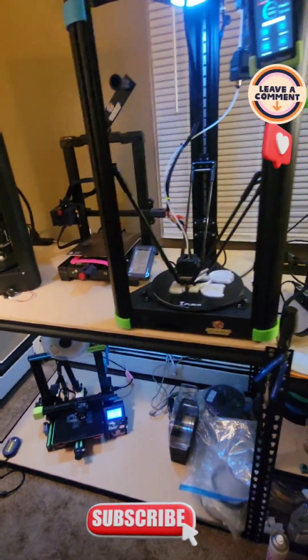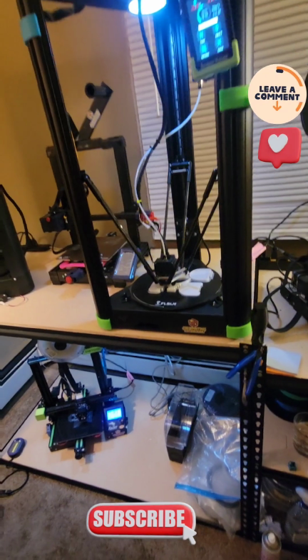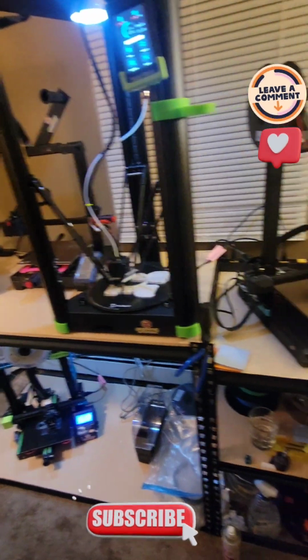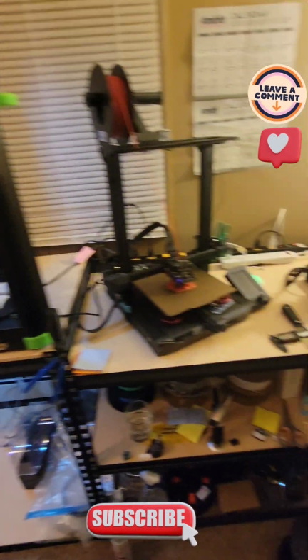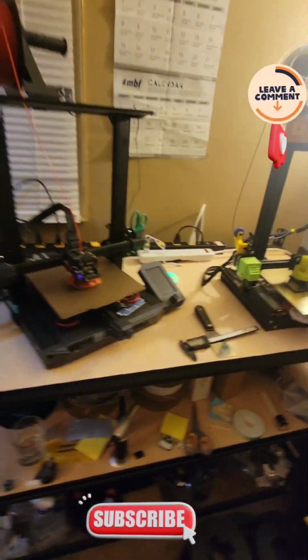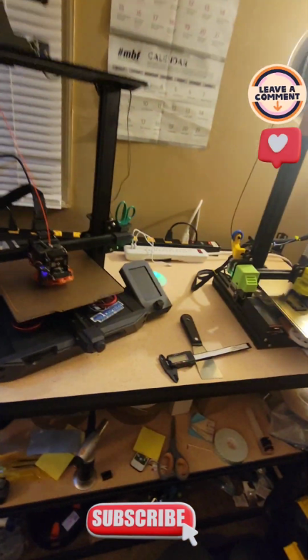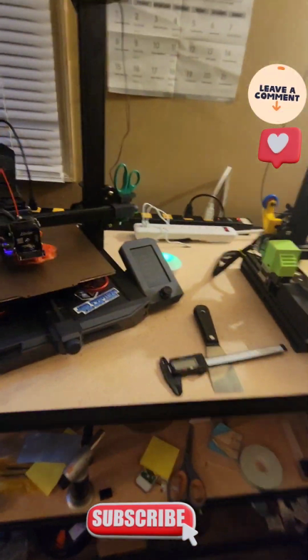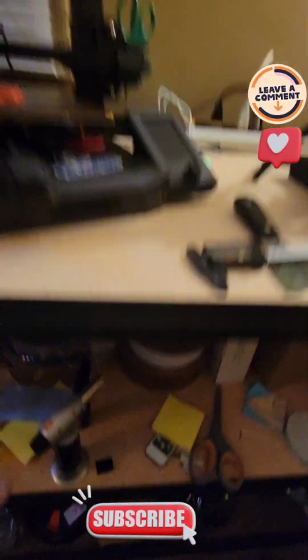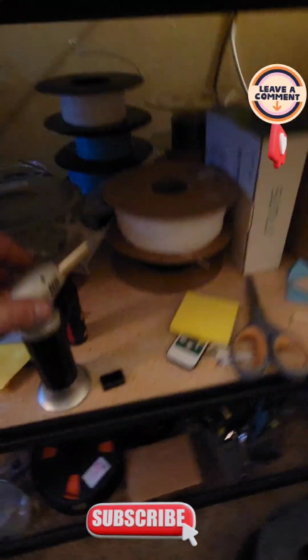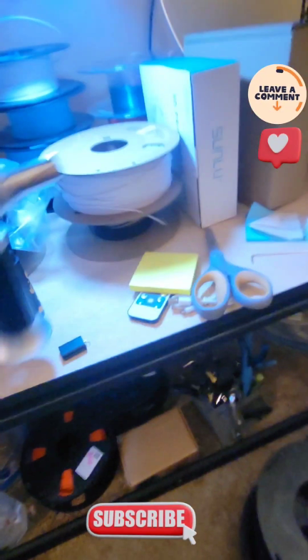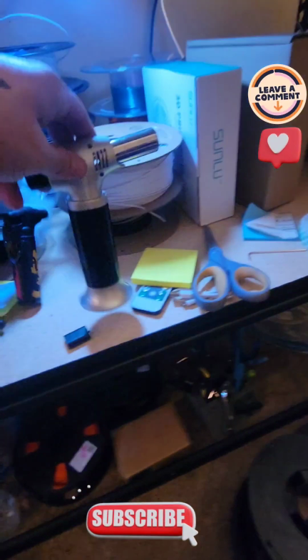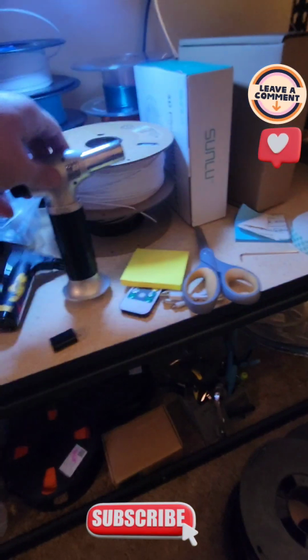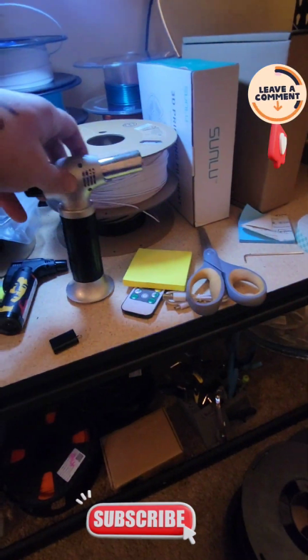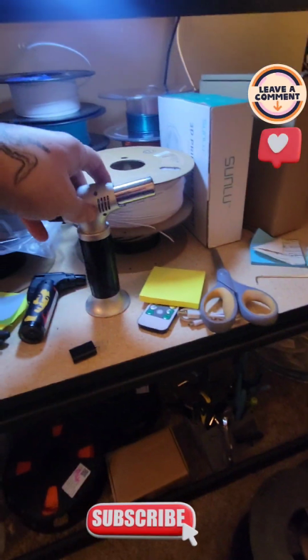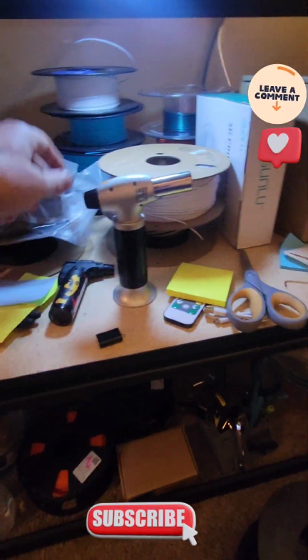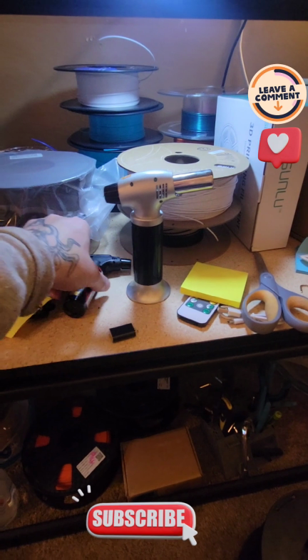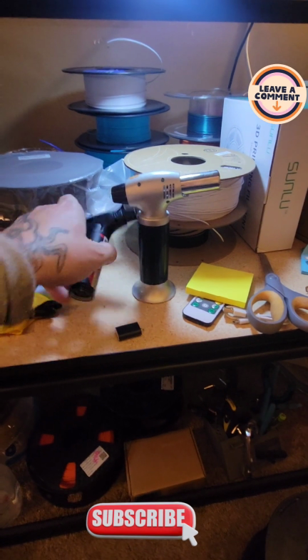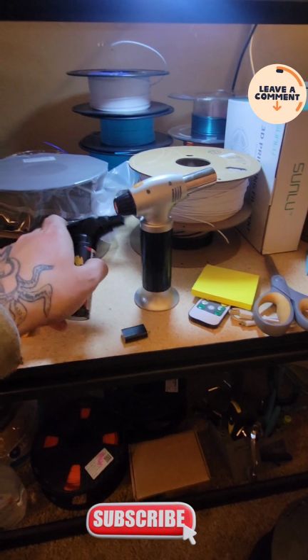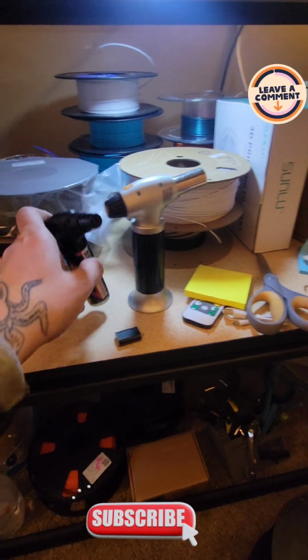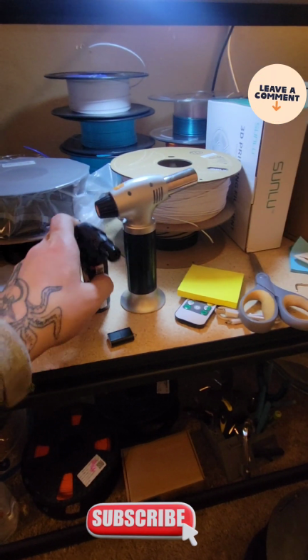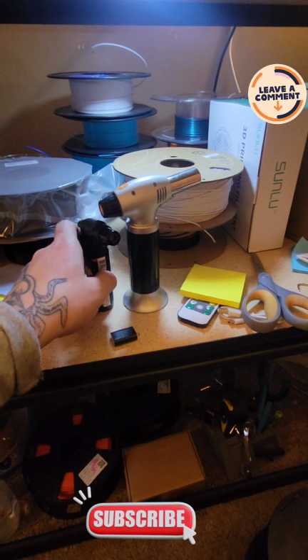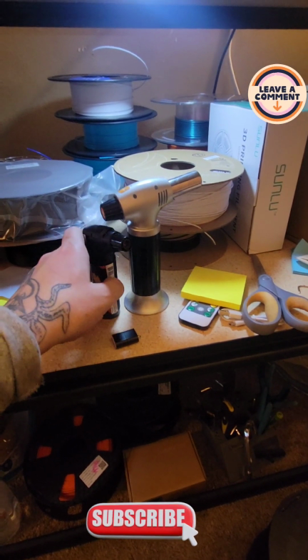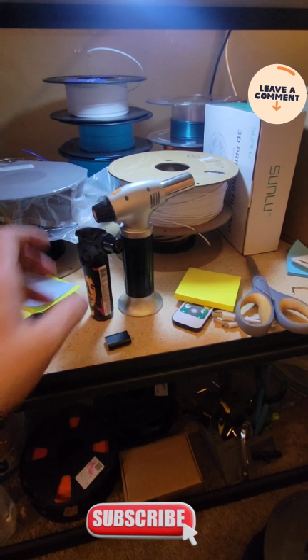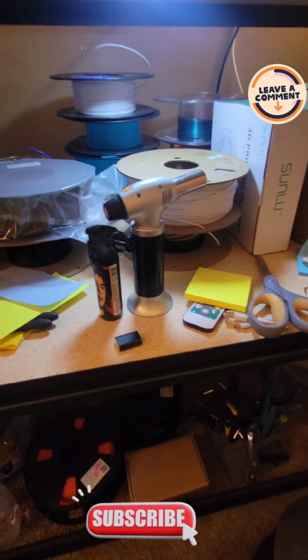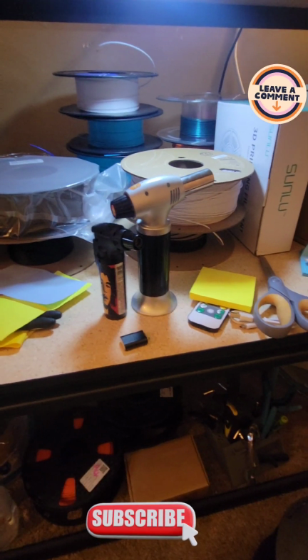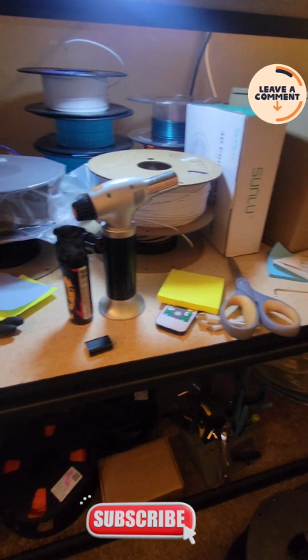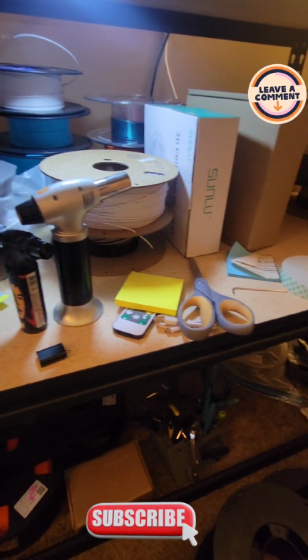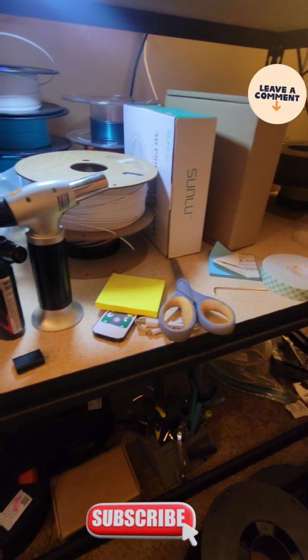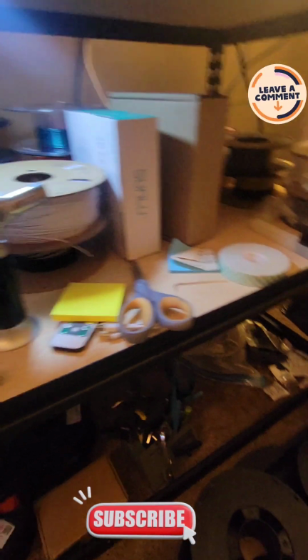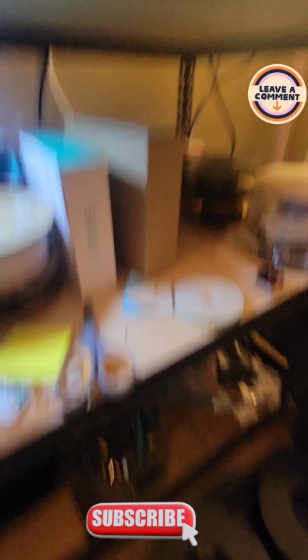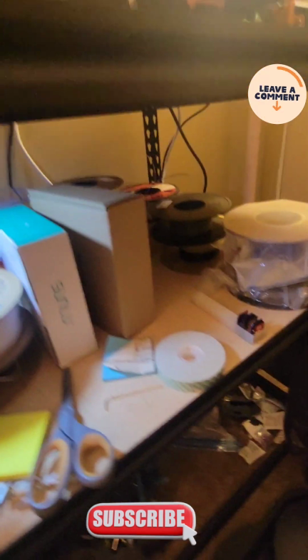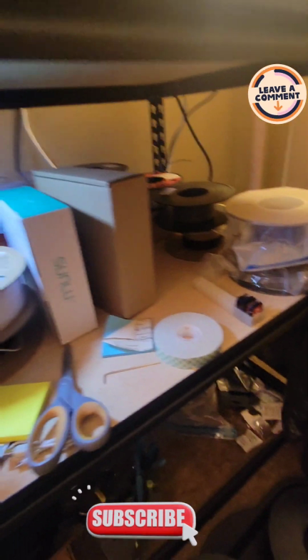Another little trick for you guys — if you don't have a little torch, there you go. Stringing right off. Hands down one of the best.